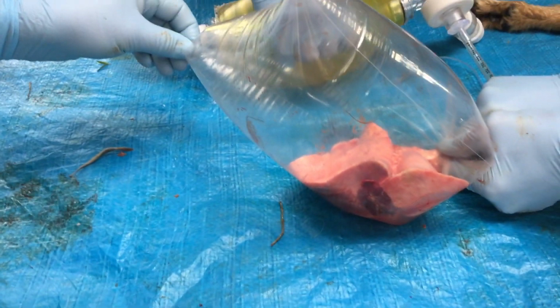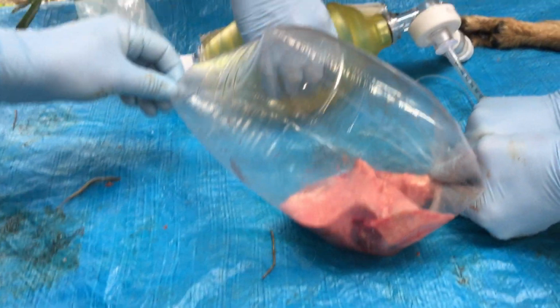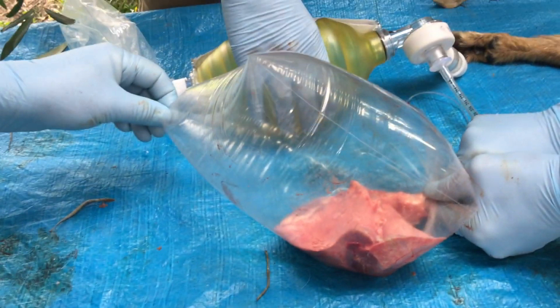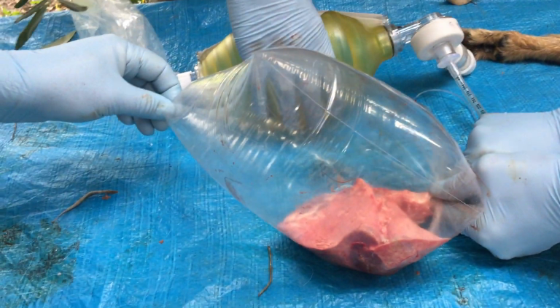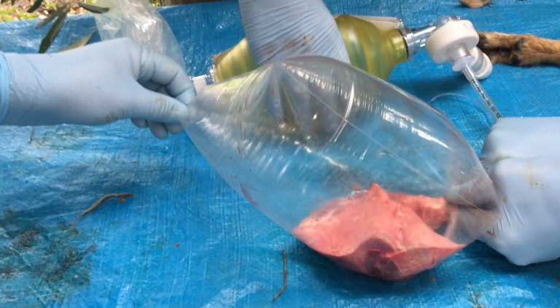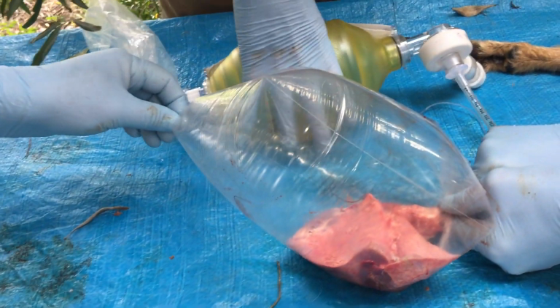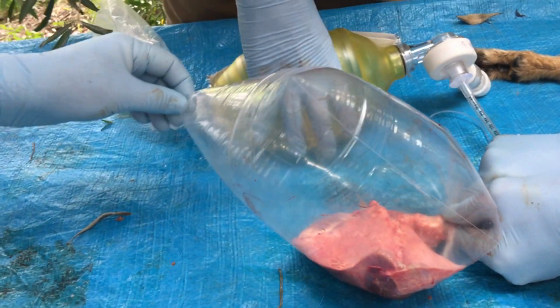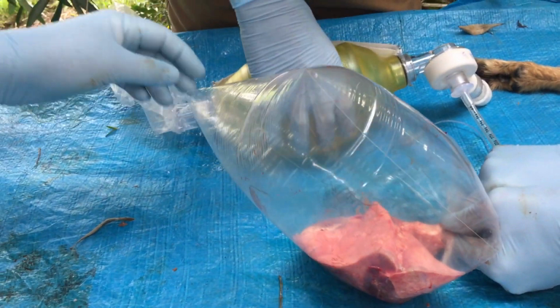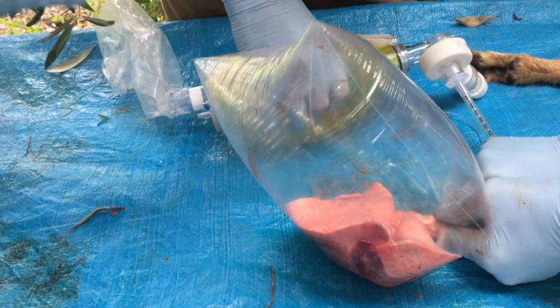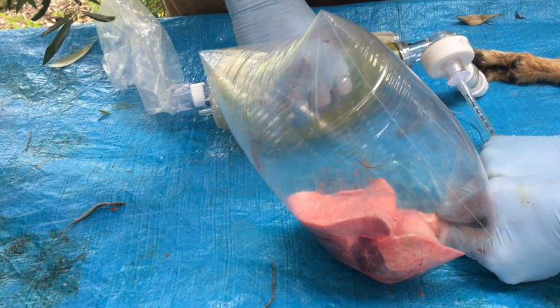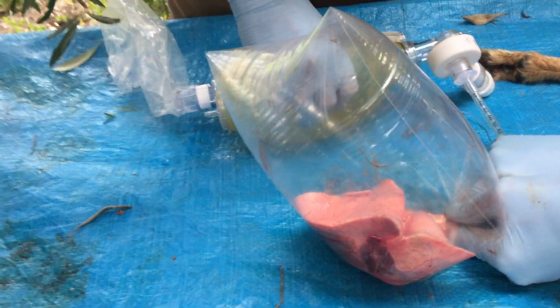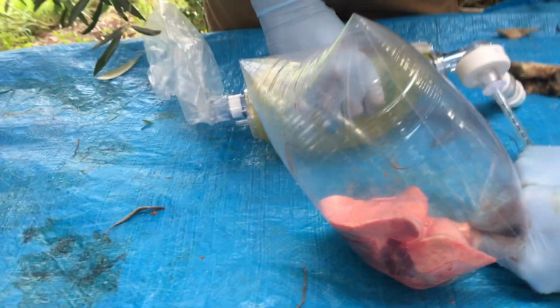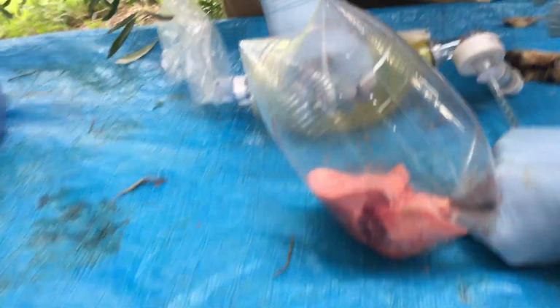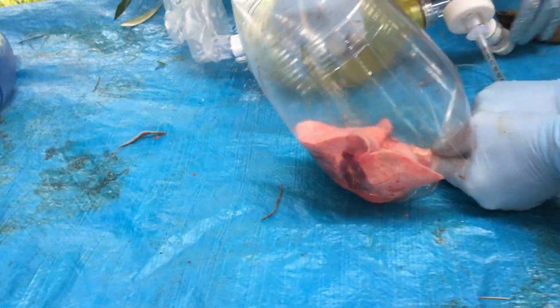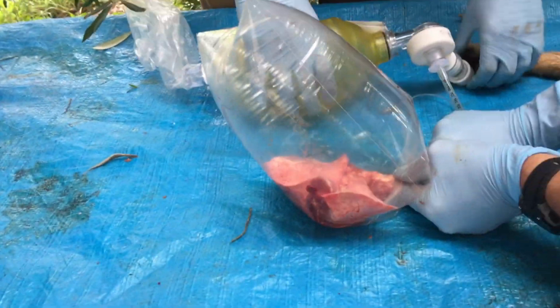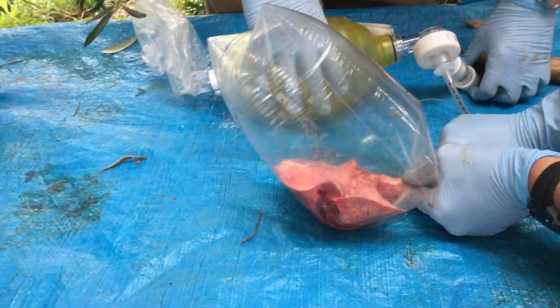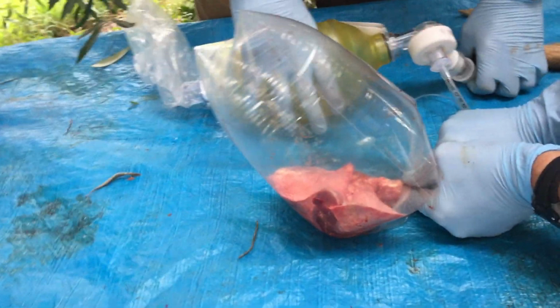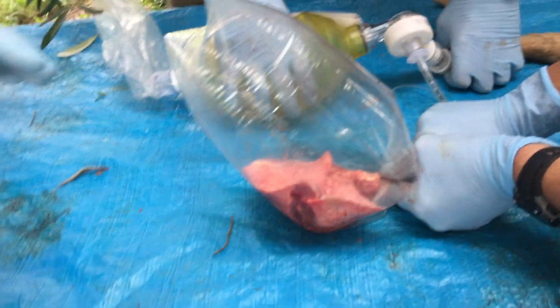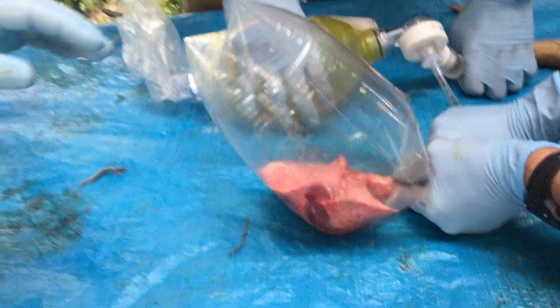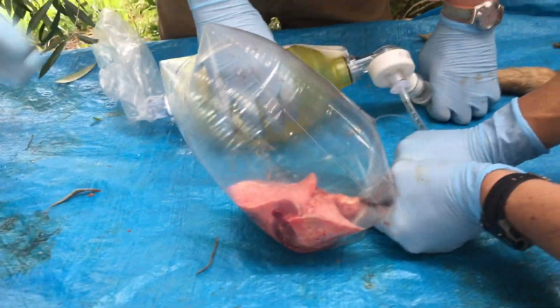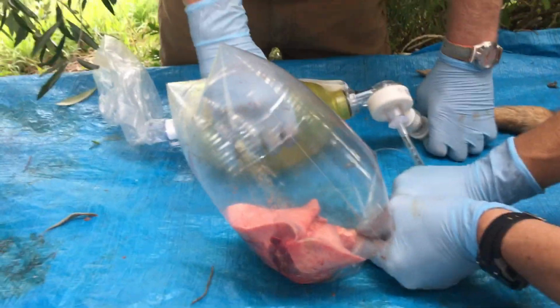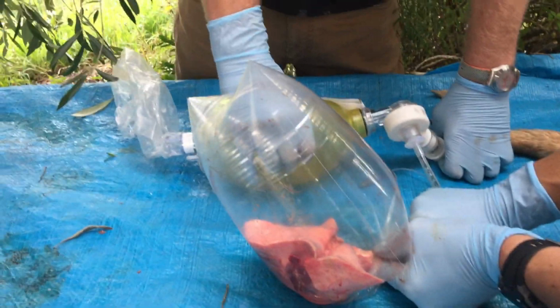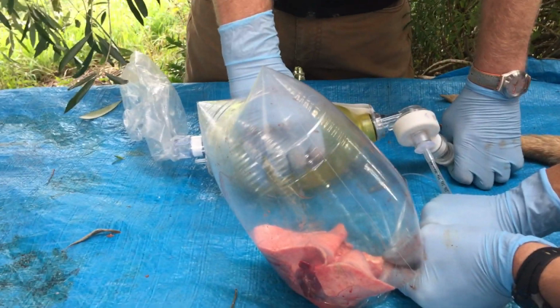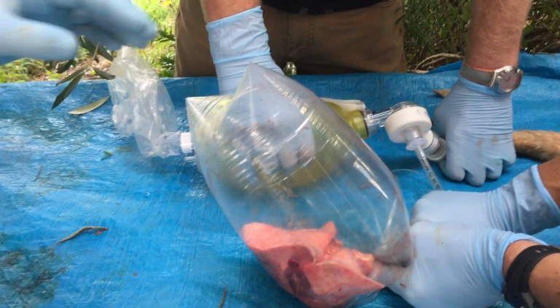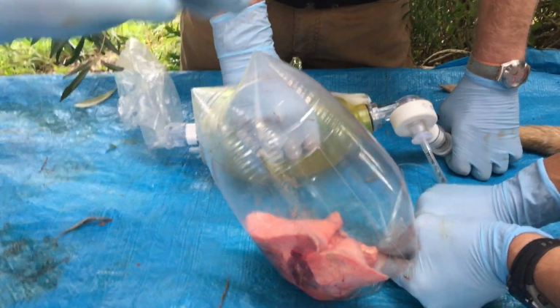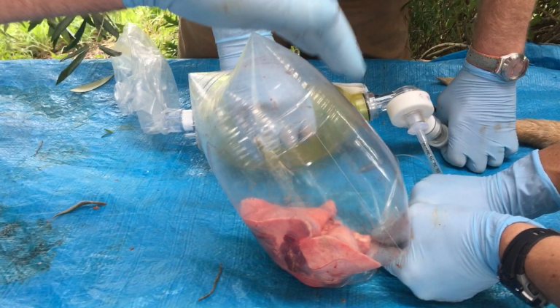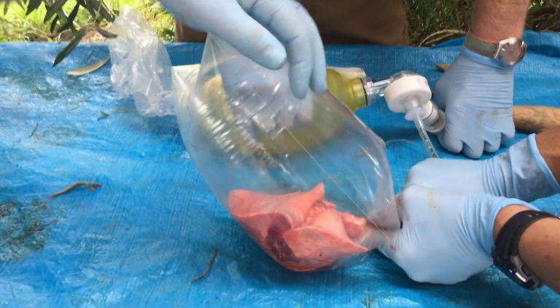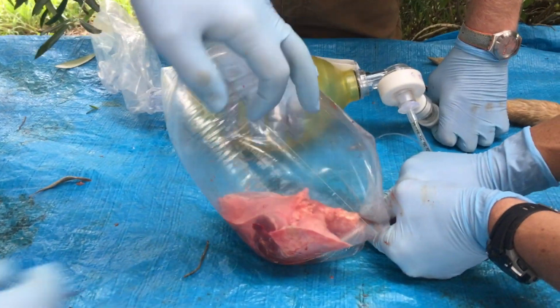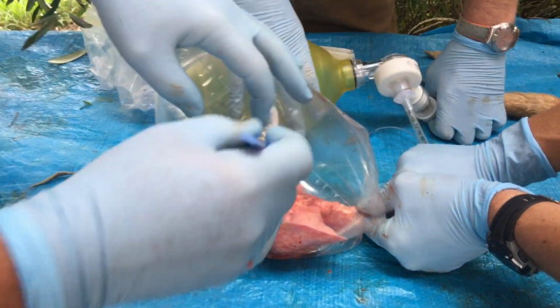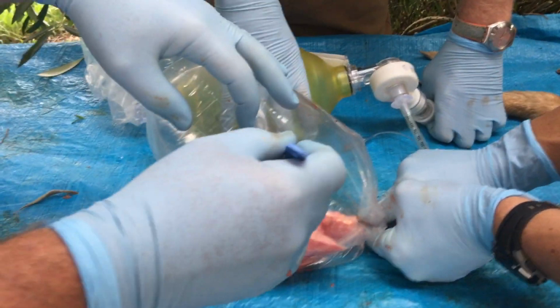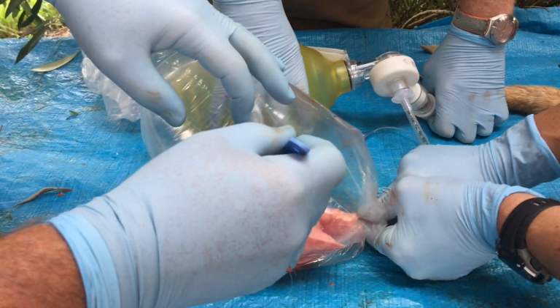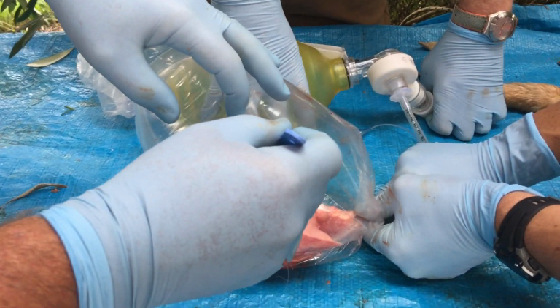Do you need a needle decompression or a finger thoracotomy? Let's do a finger thoracotomy on this bag and see if we can relieve some pressure.